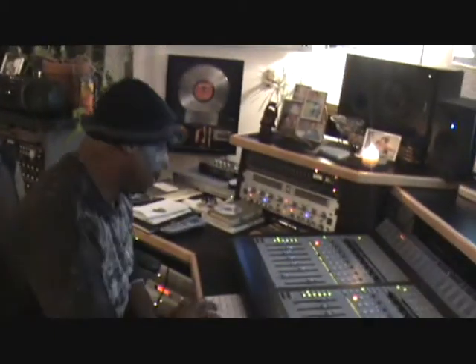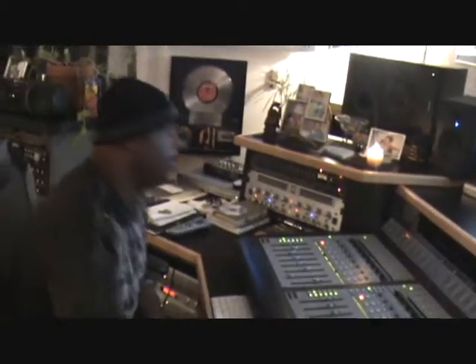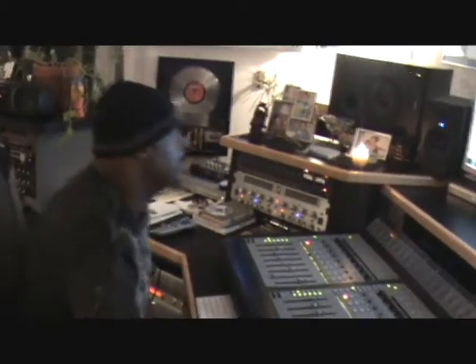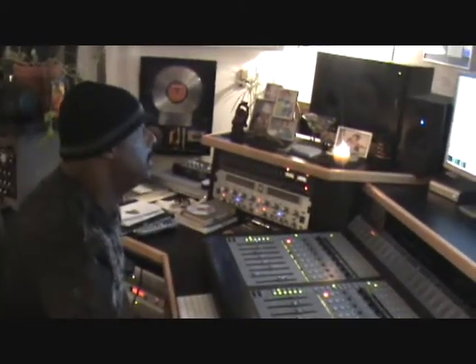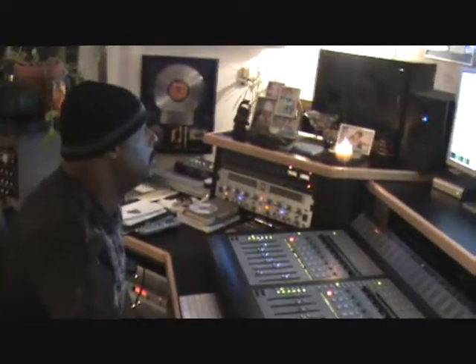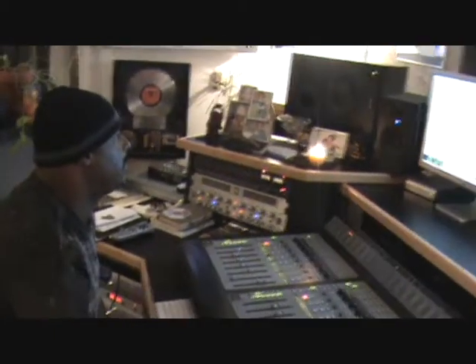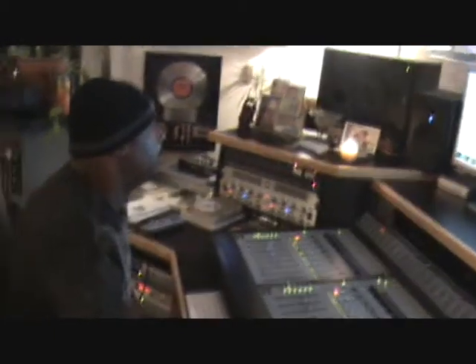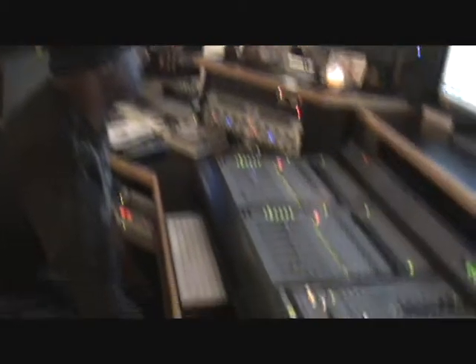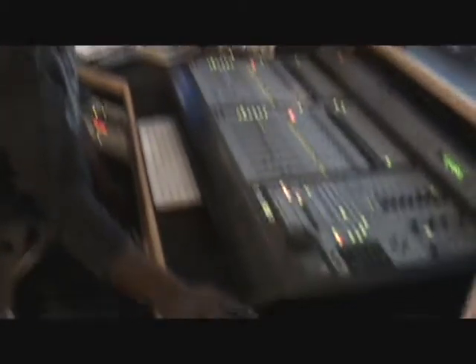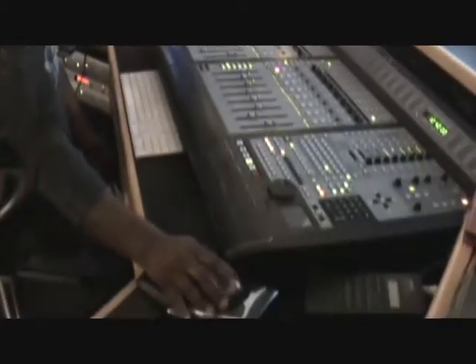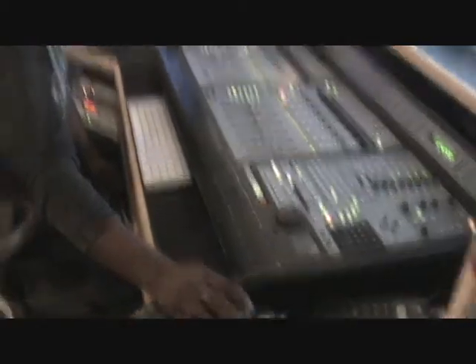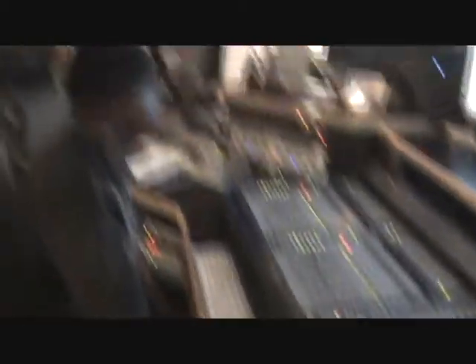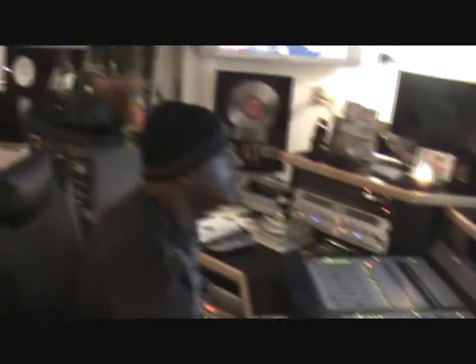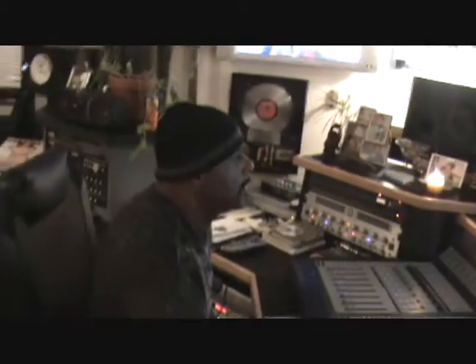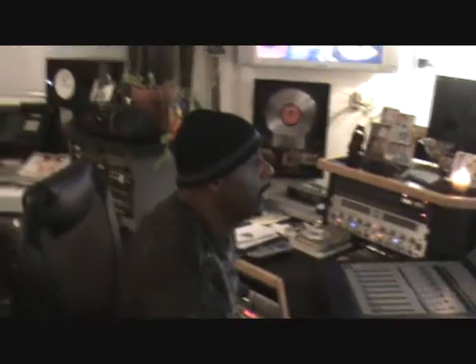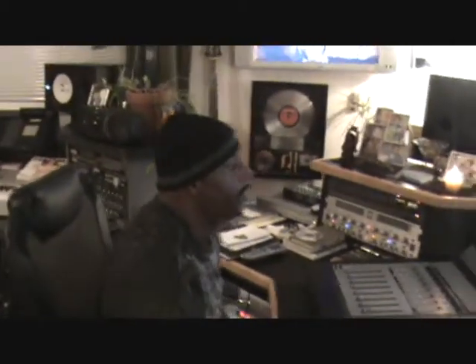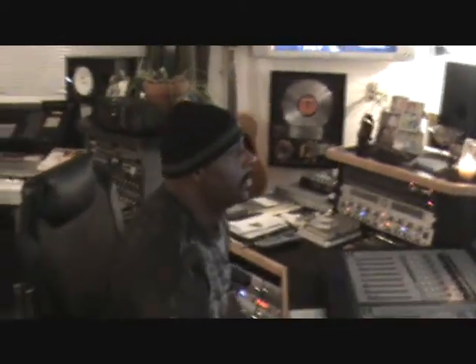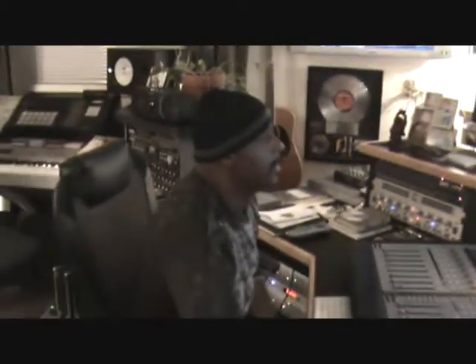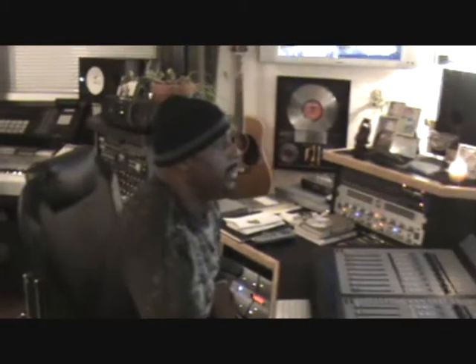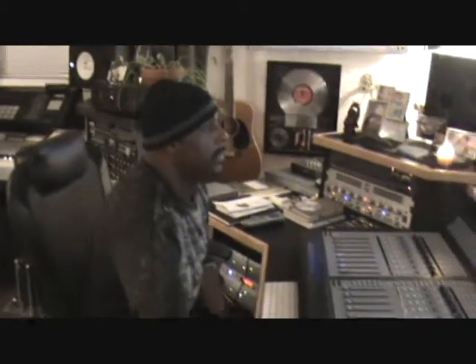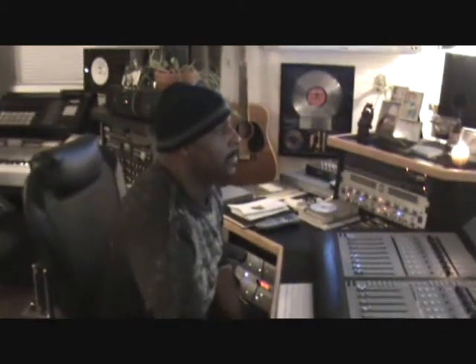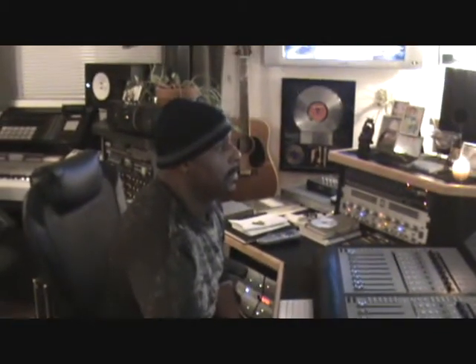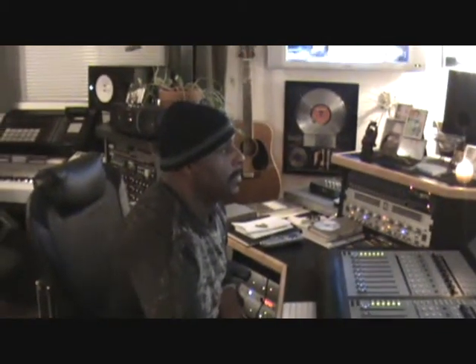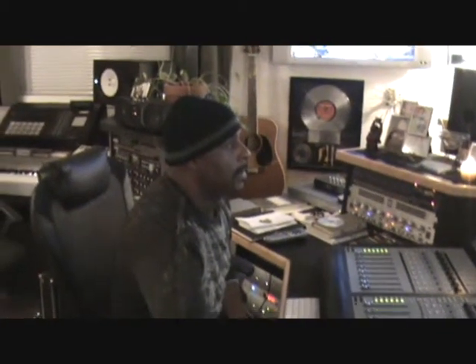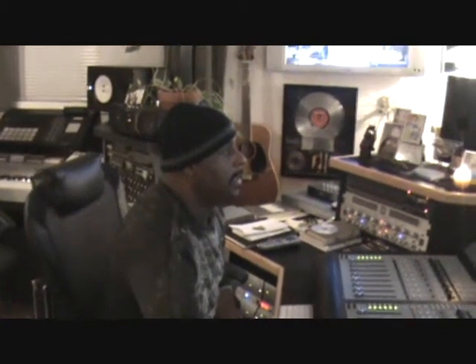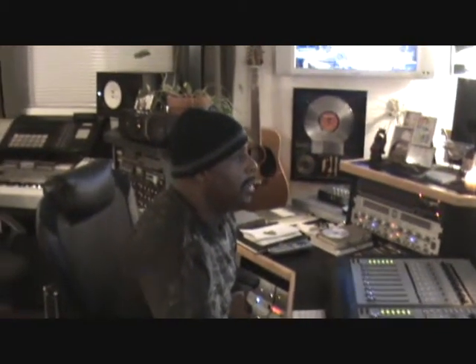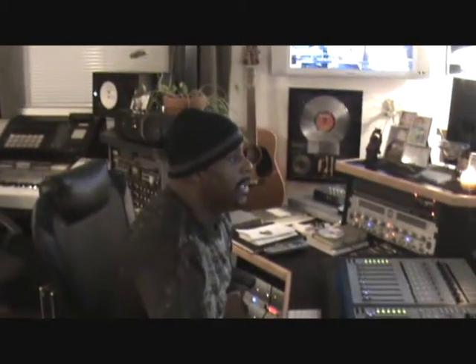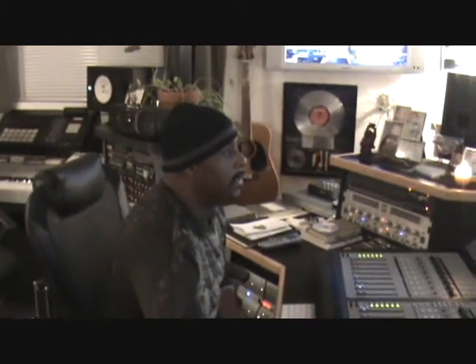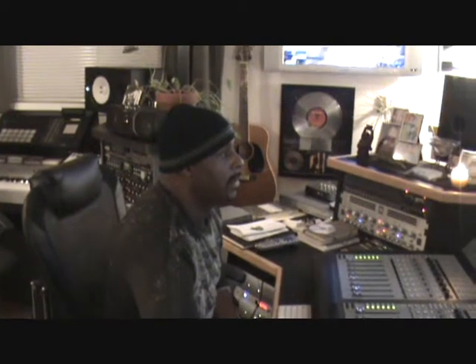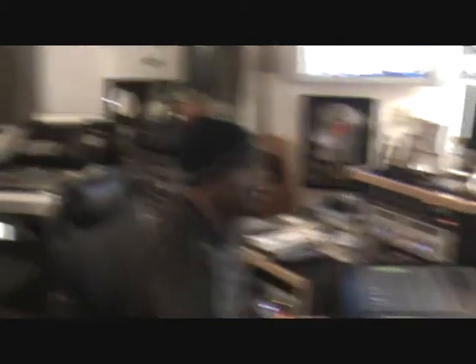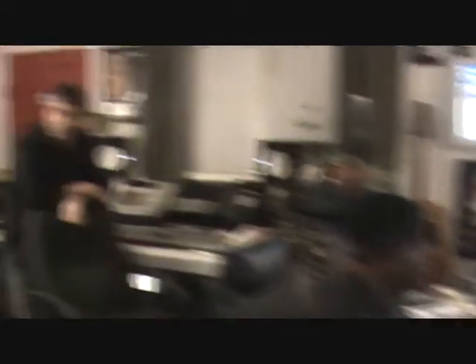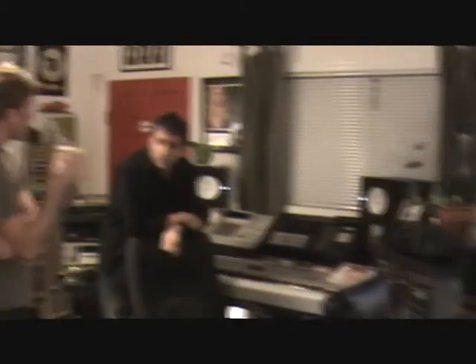I've been using them for strings a lot — unbelievable for strings. No EQ, just leaving everything how it is. How do you place them for the strings?